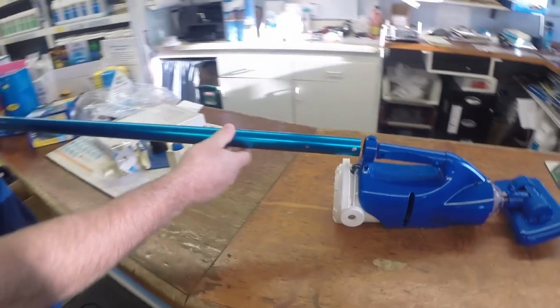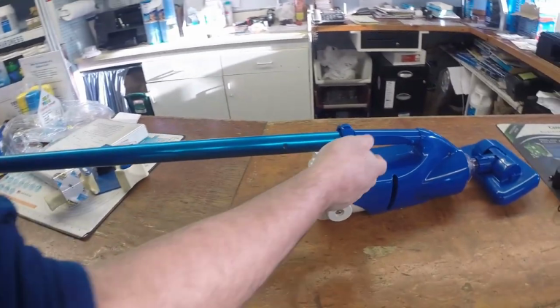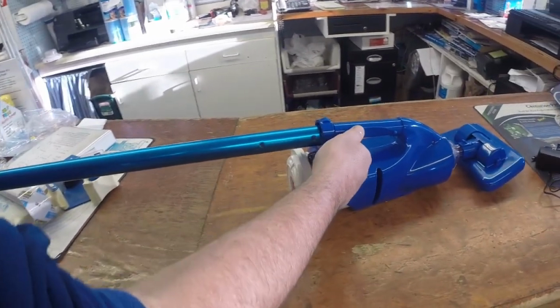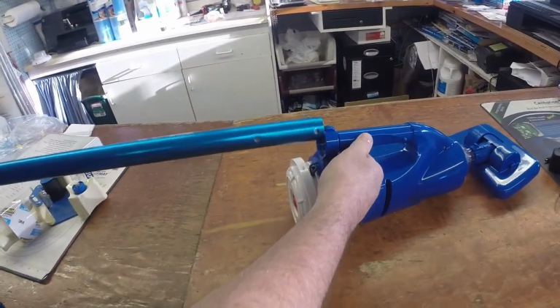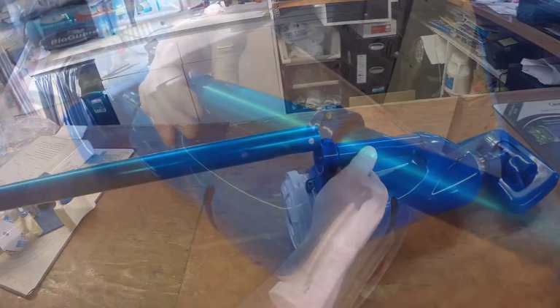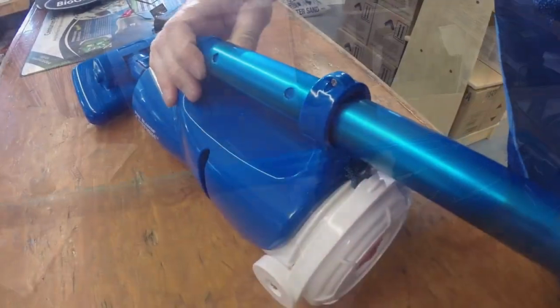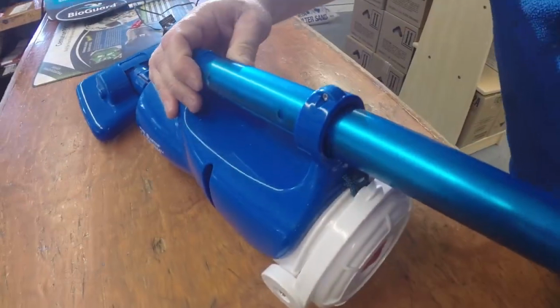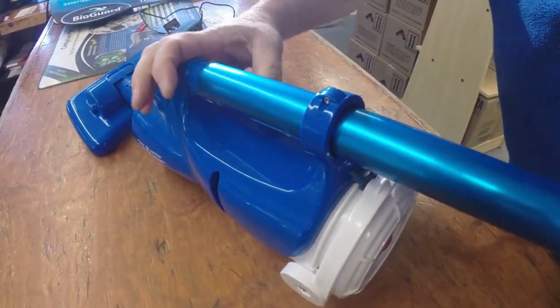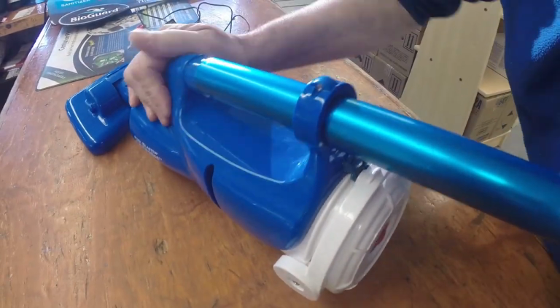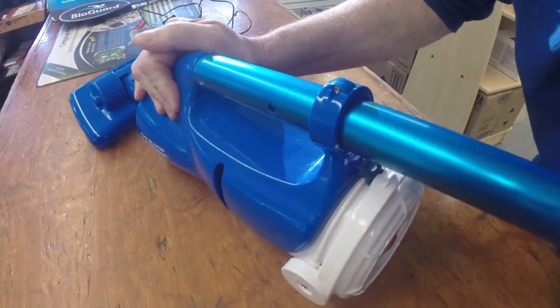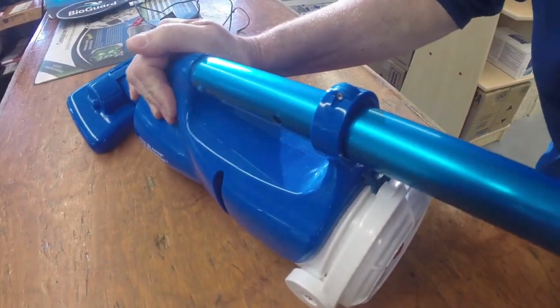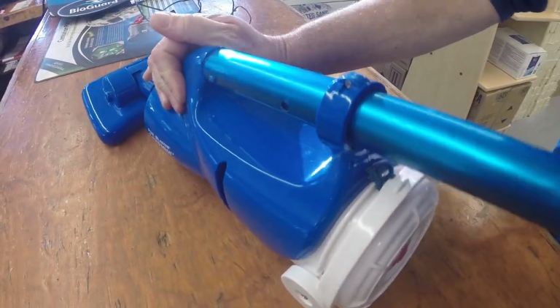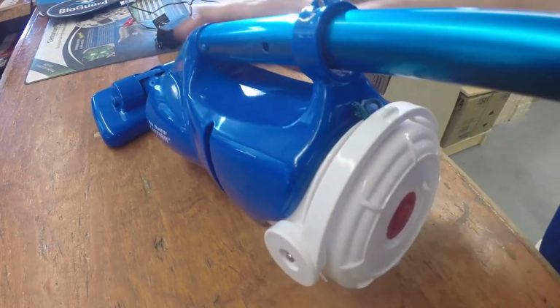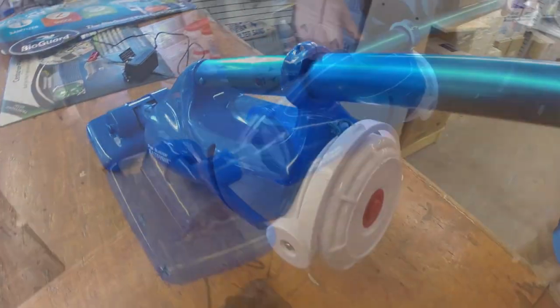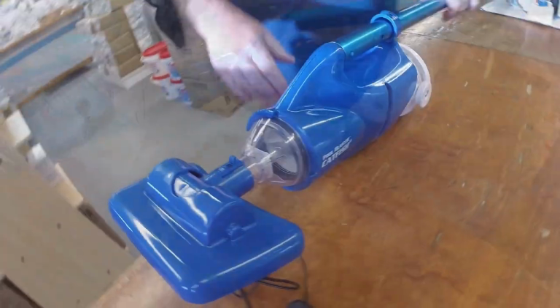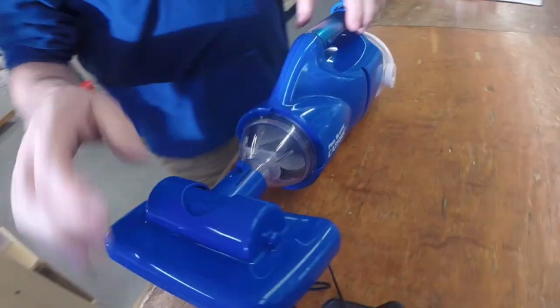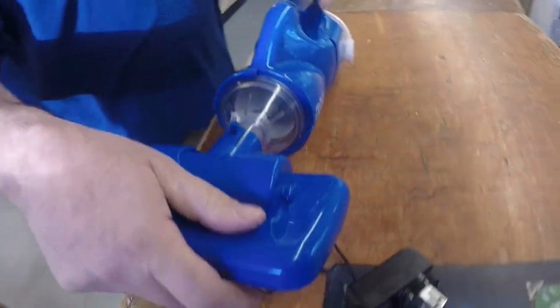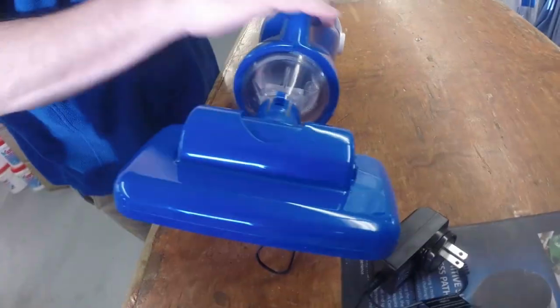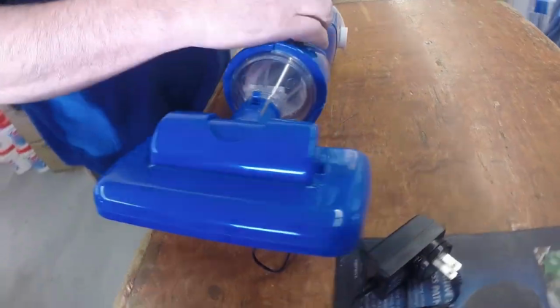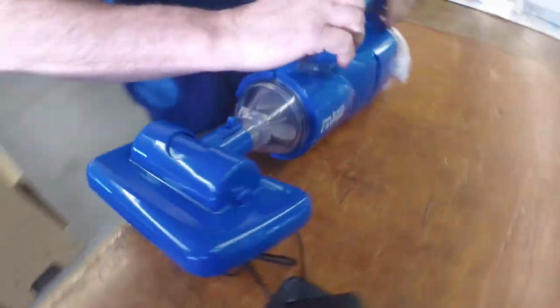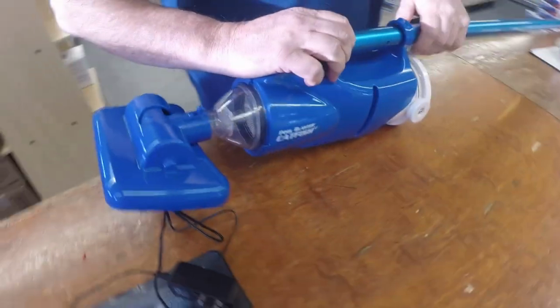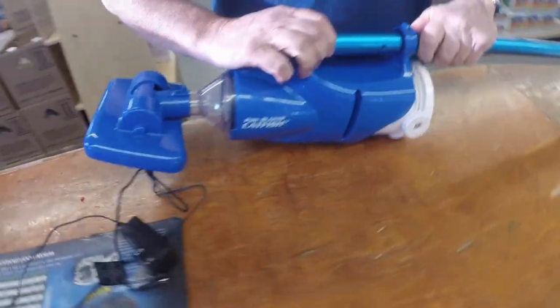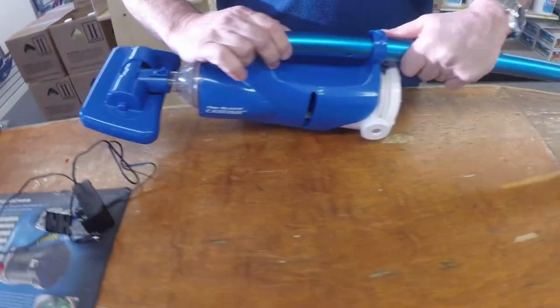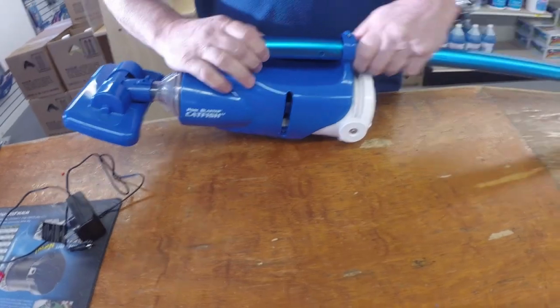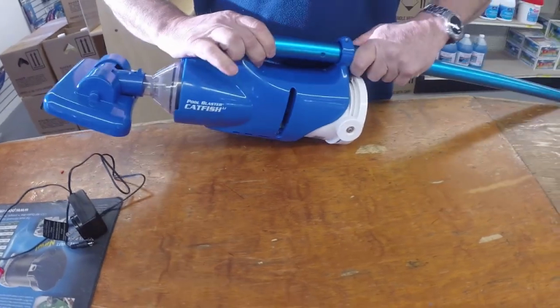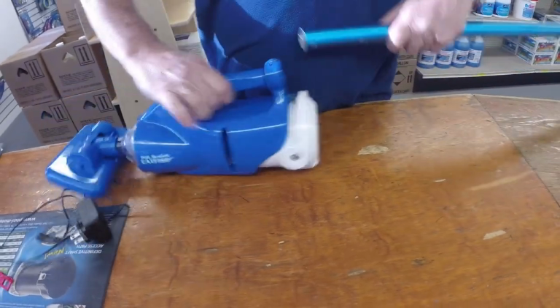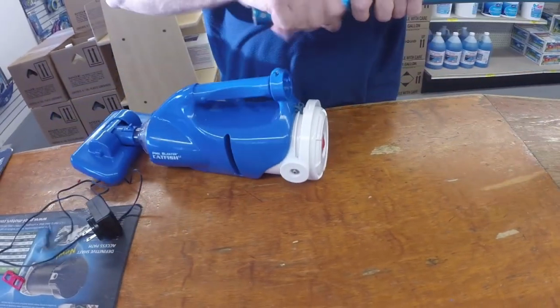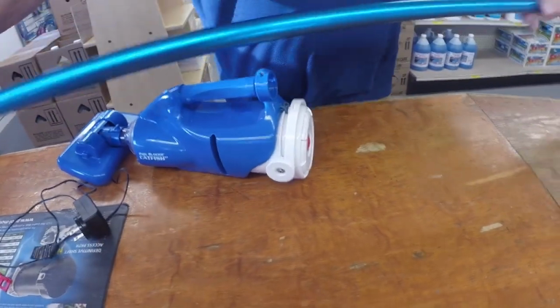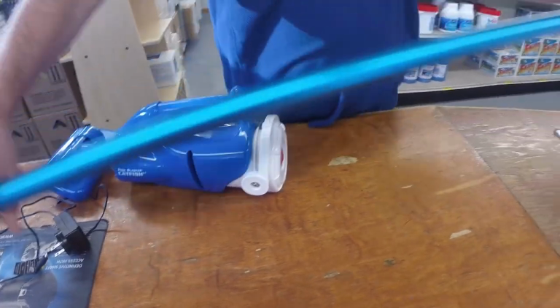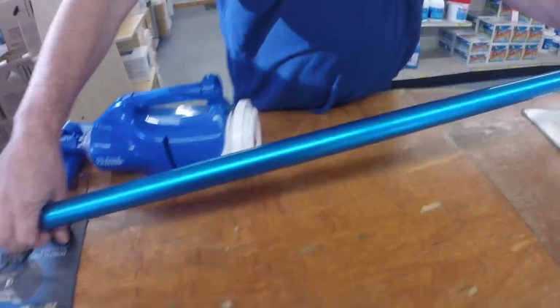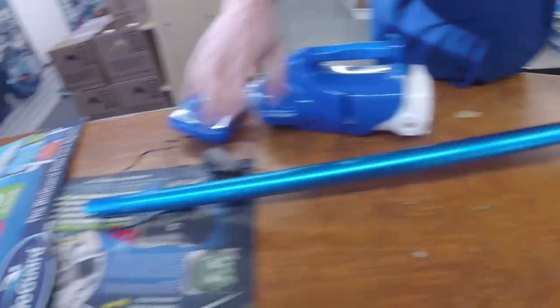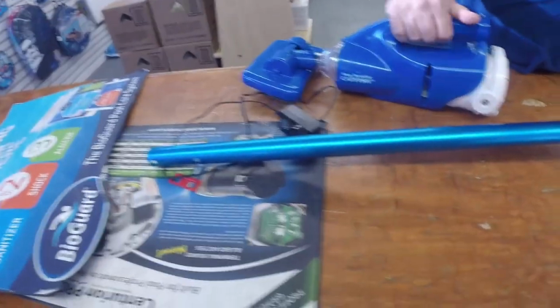A pole simply slides in — that's your vacuum pole — so that you can reach the dirt and debris in the pool or spa. It can be used in a pool, spa, pond, or anything like that. You can also take the pole out and use it as a handheld, as you'll see later on in the video.